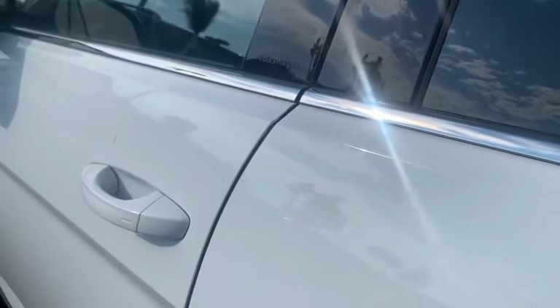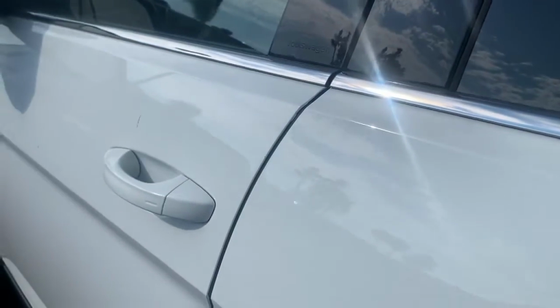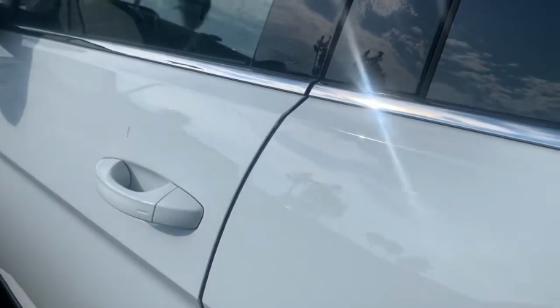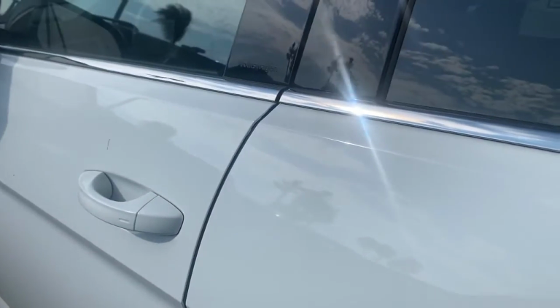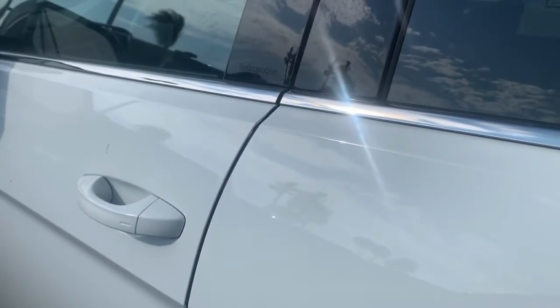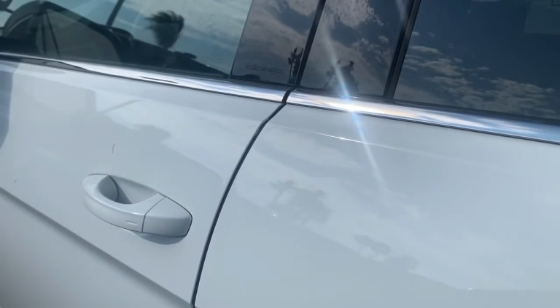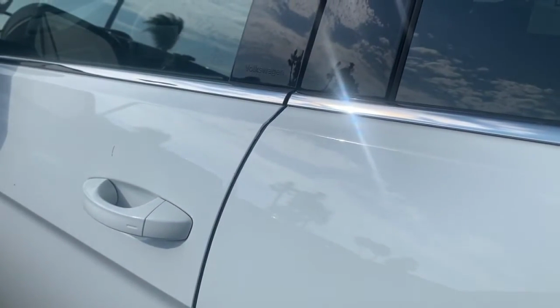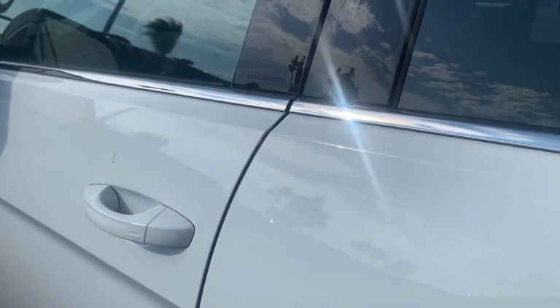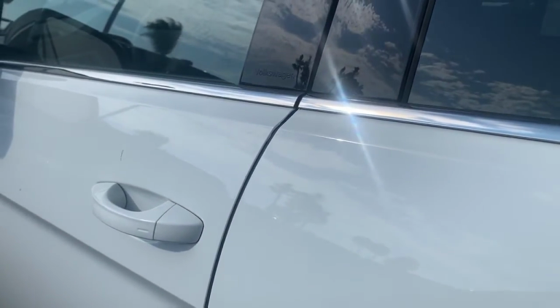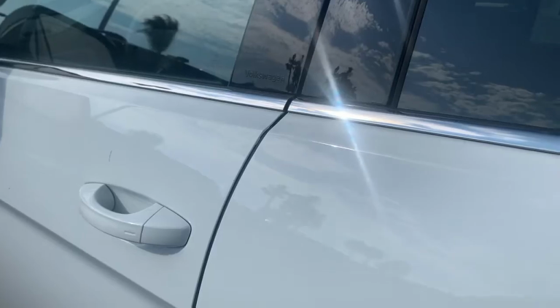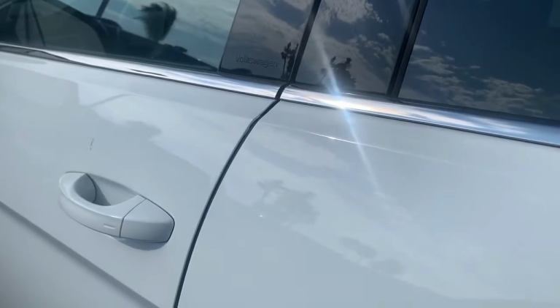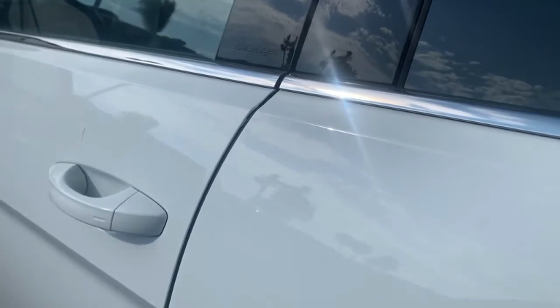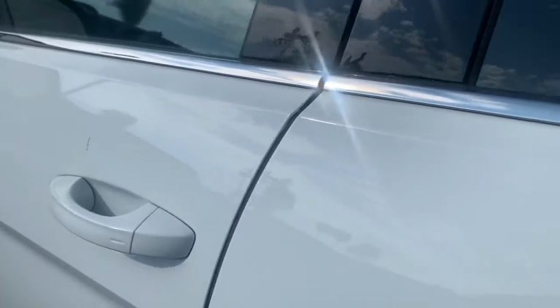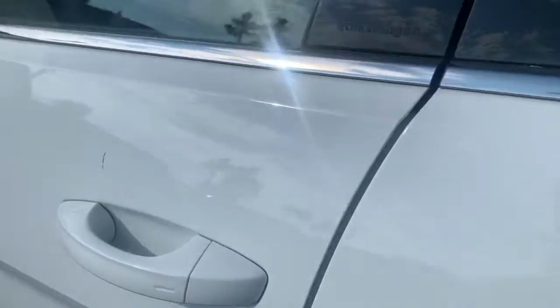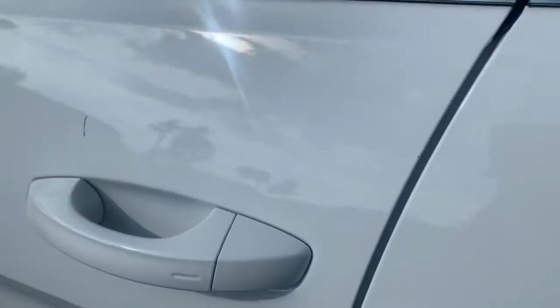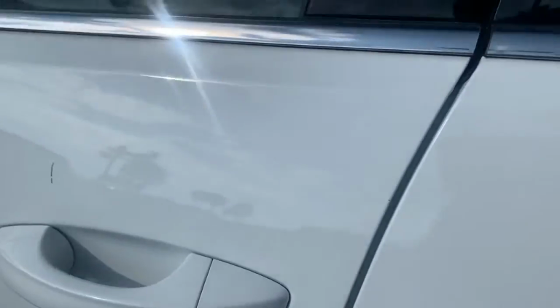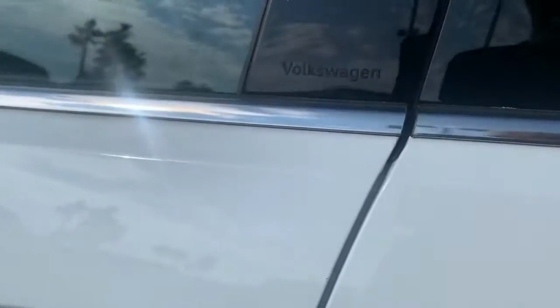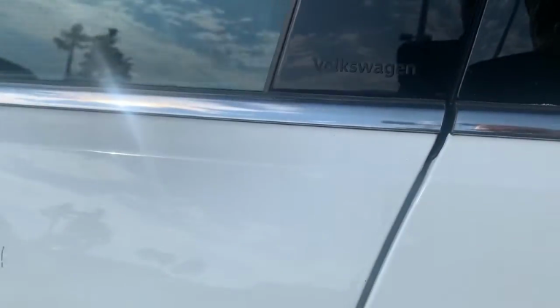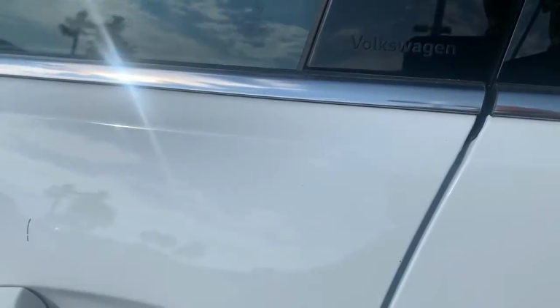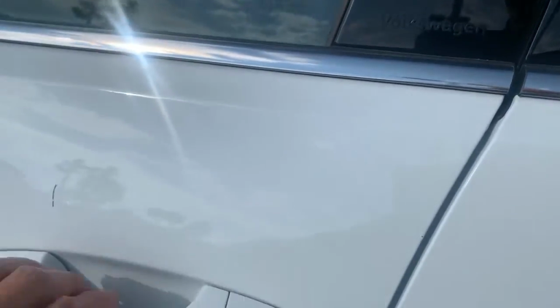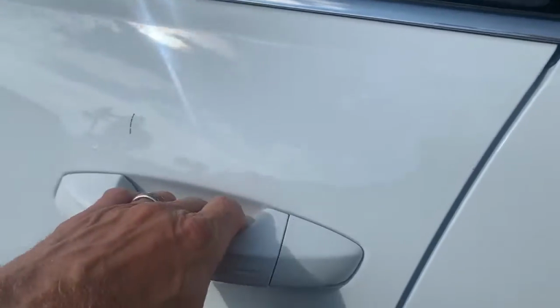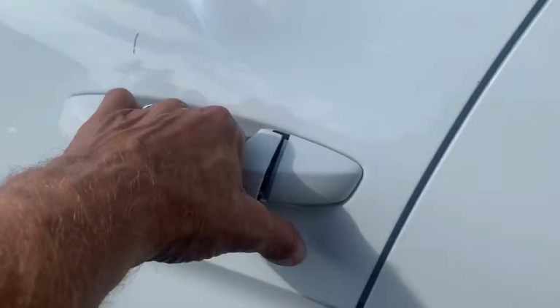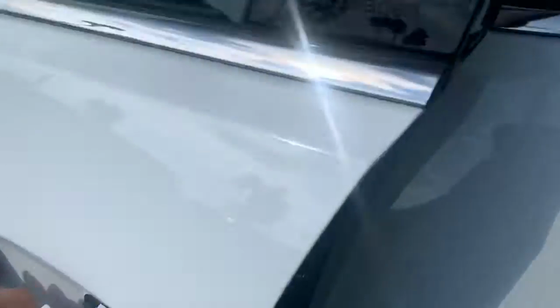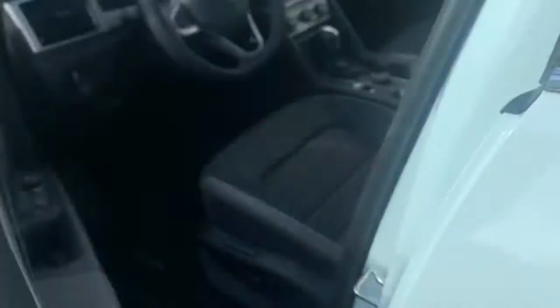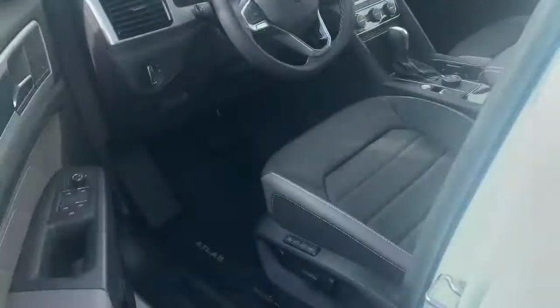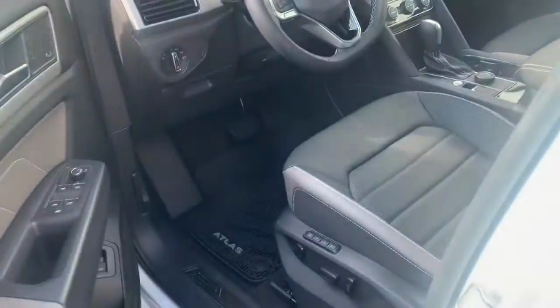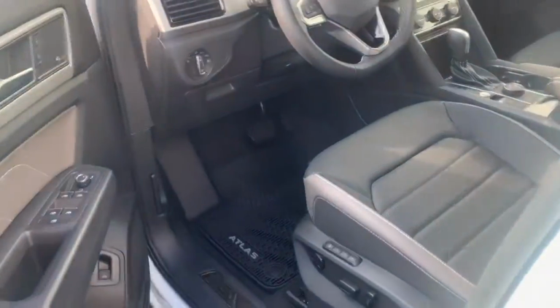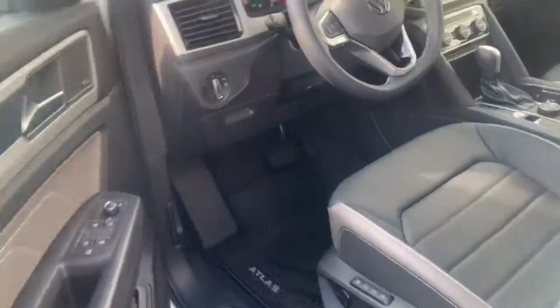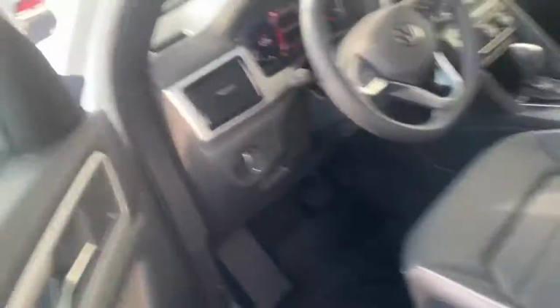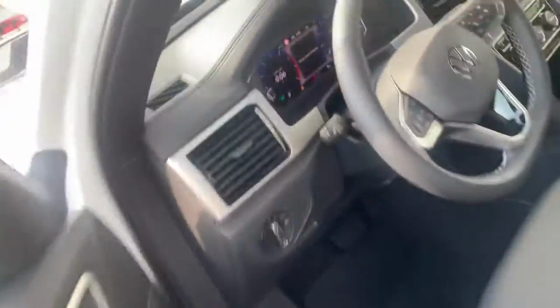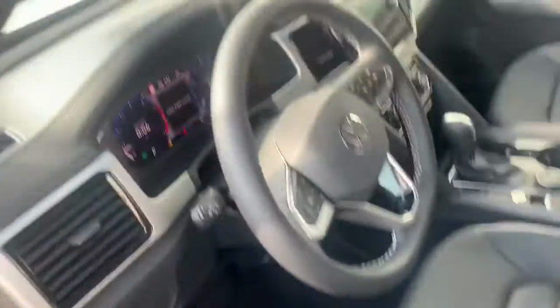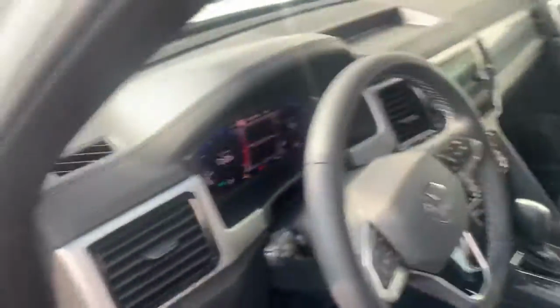Keyless entry and push button start and stop. The keyless entry you can utilize from any of the four doors on the car — just having the key on you takes care of that.